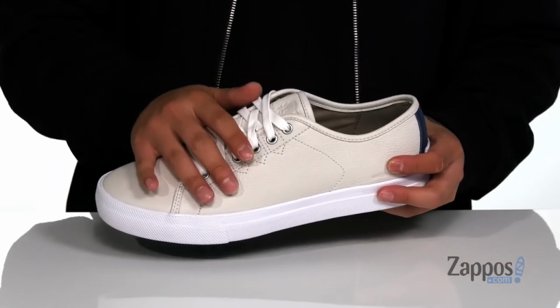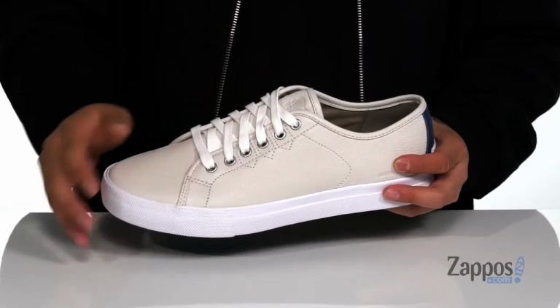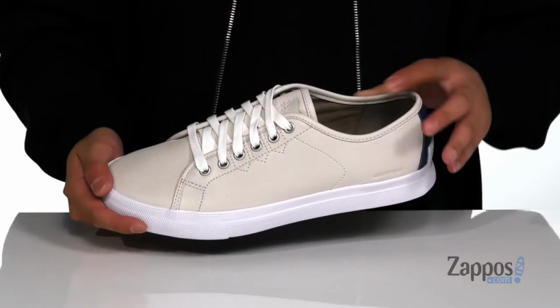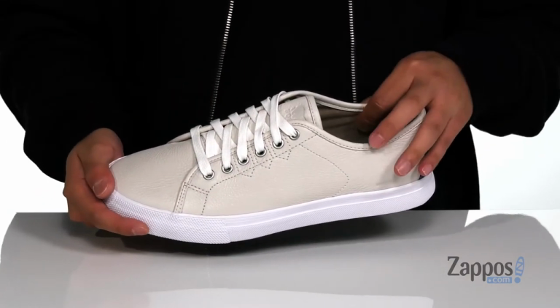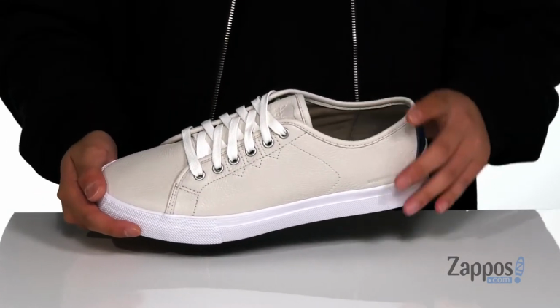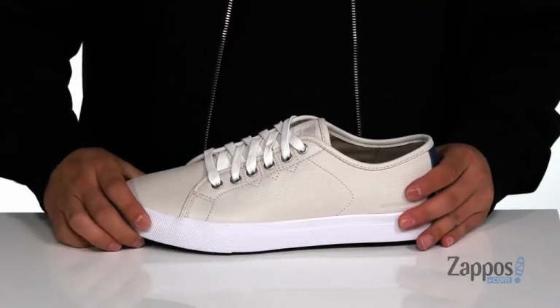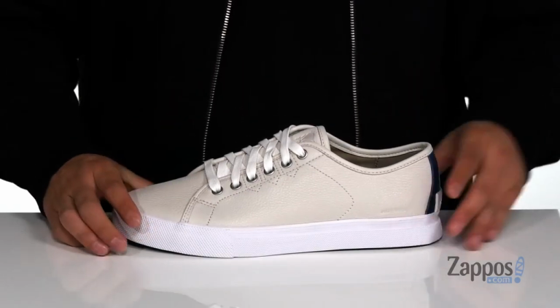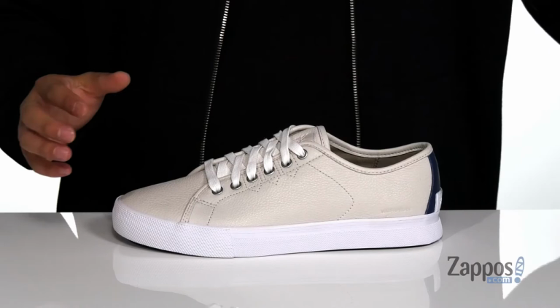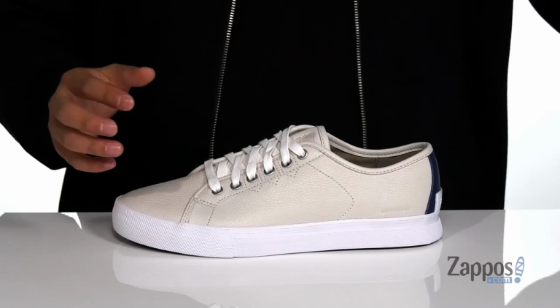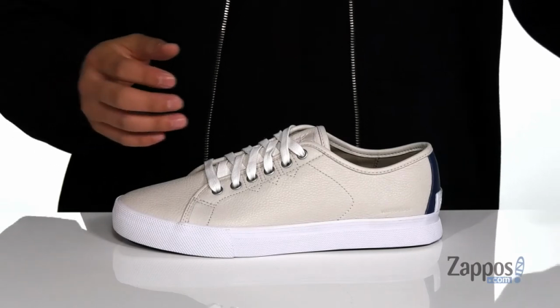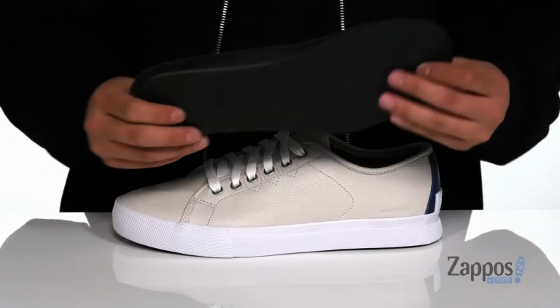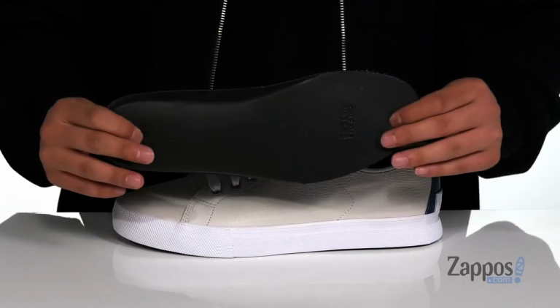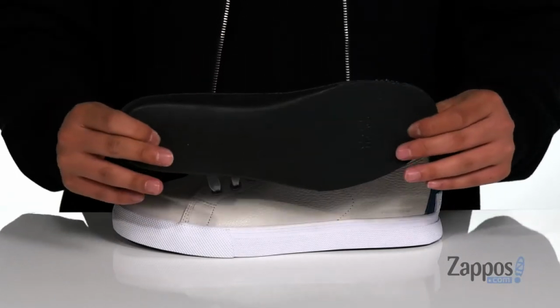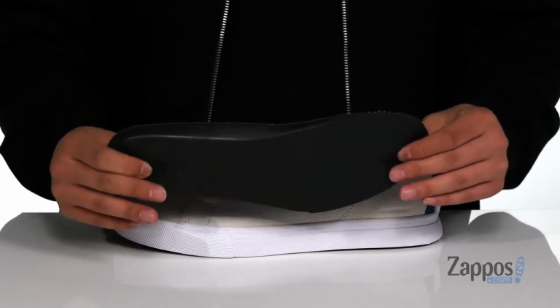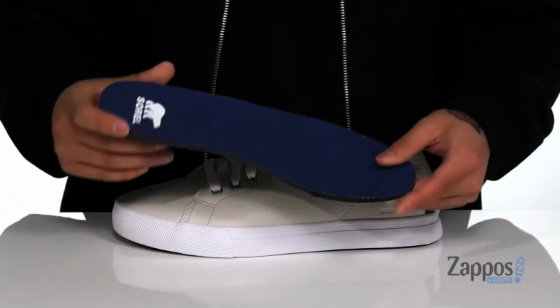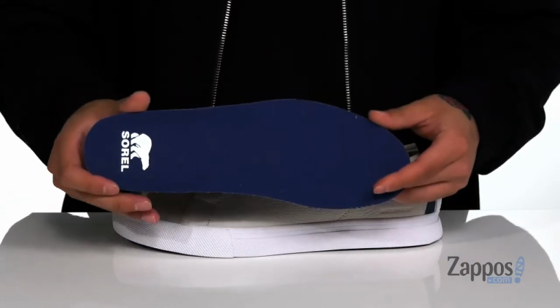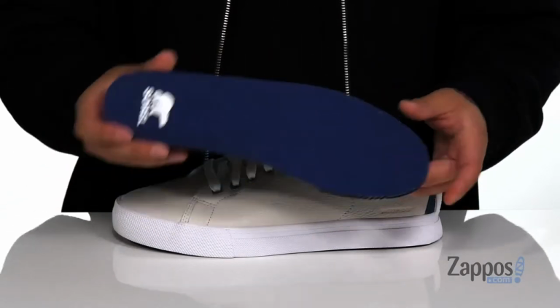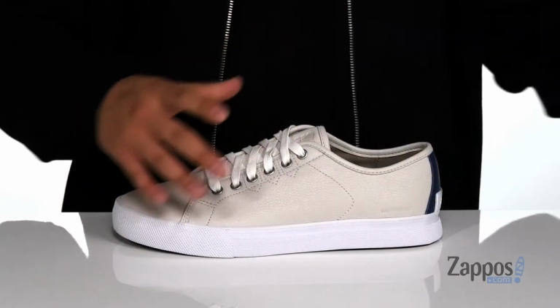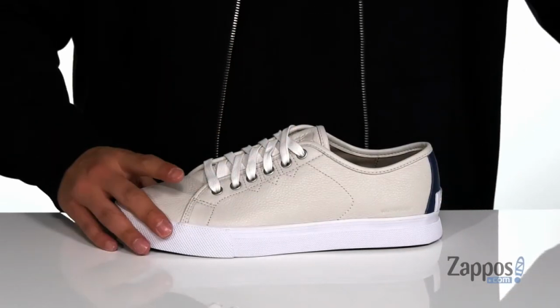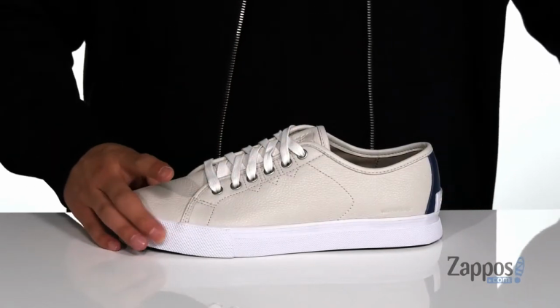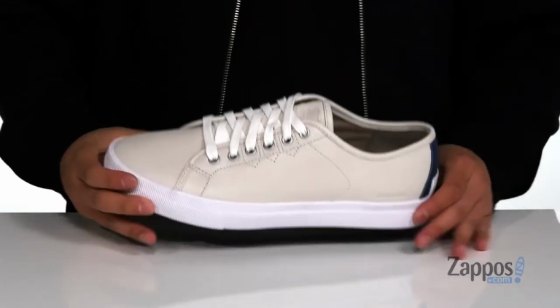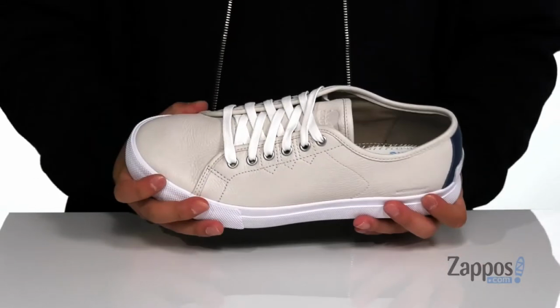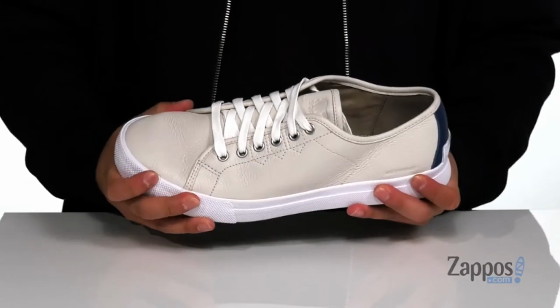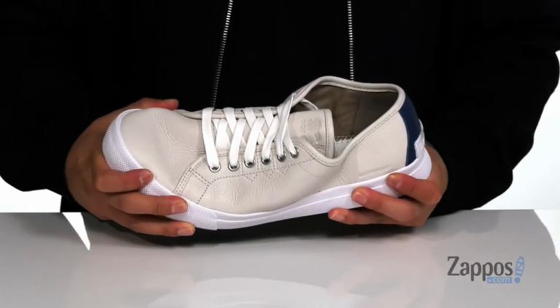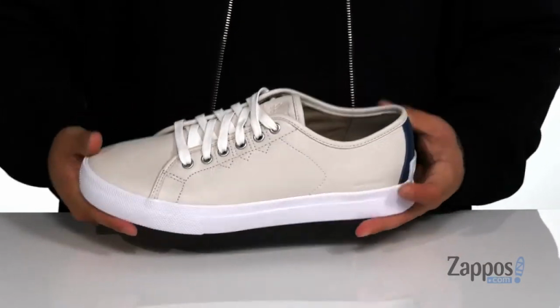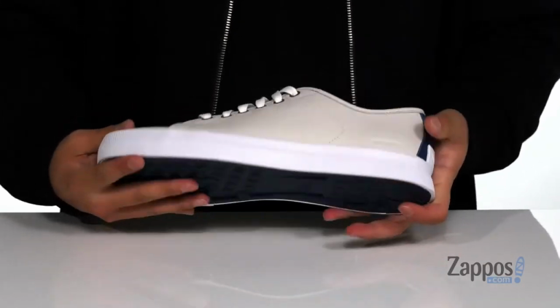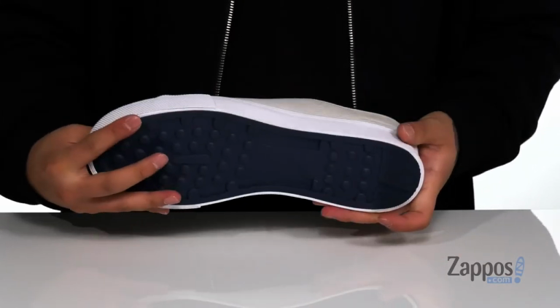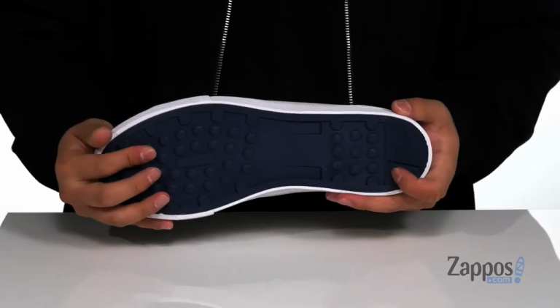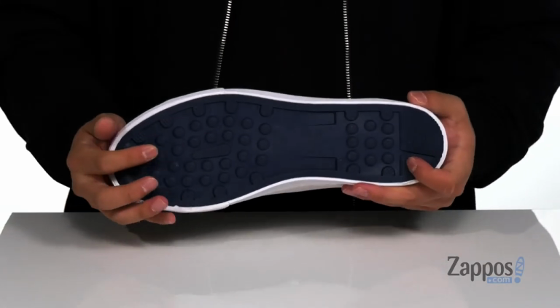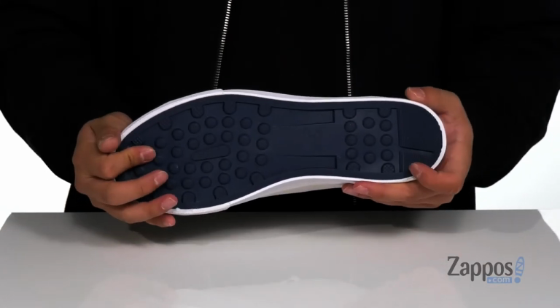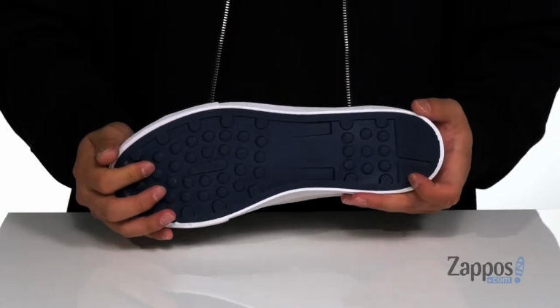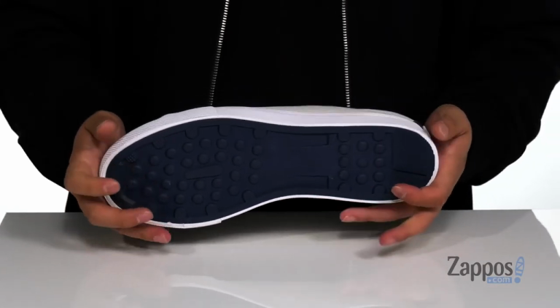A traditional lace-up design provides a secure fit with a soft fabric lining. A removable cushioned footbed is going to help absorb shock and keep you comfortable with each and every step. The midsole itself has a sturdy yet flexible design, and it sits on top of a textured rubber outsole to keep you stable.